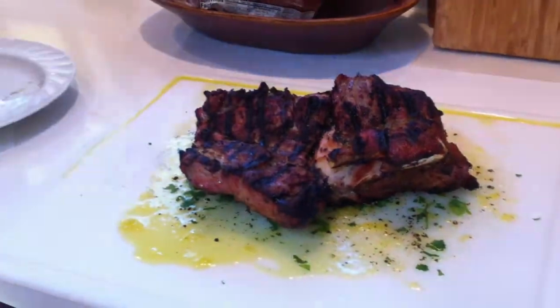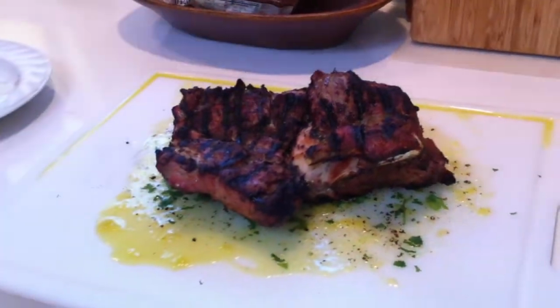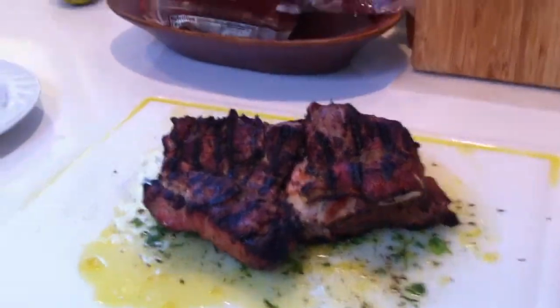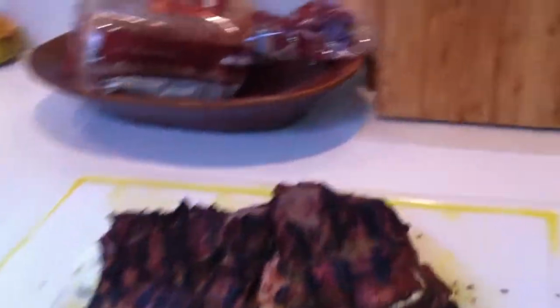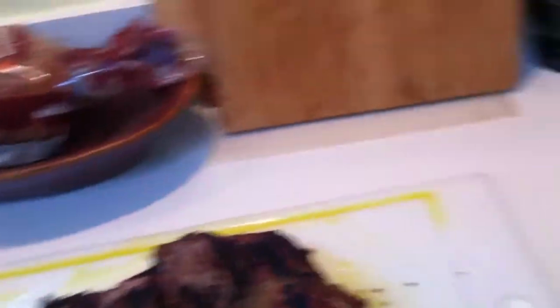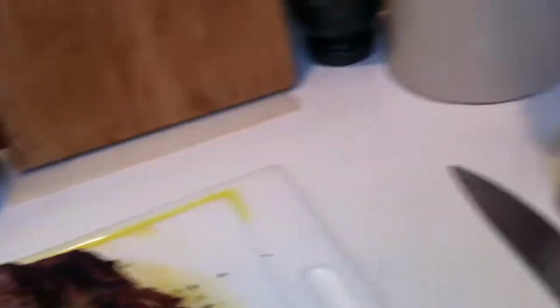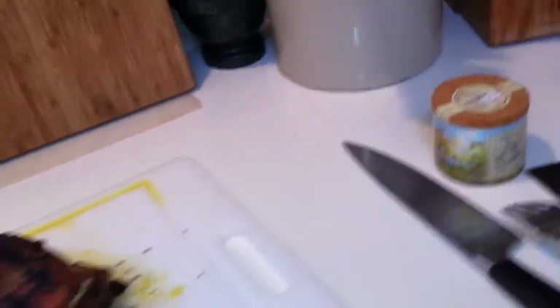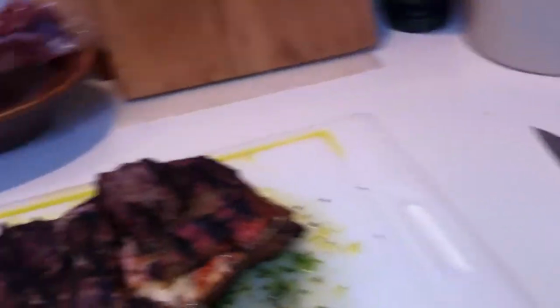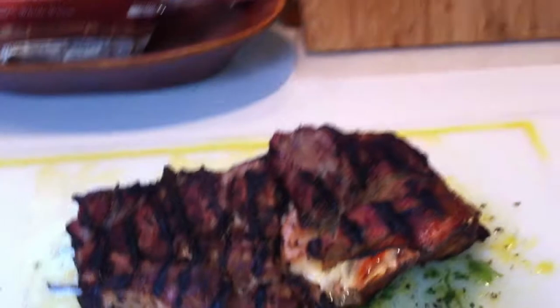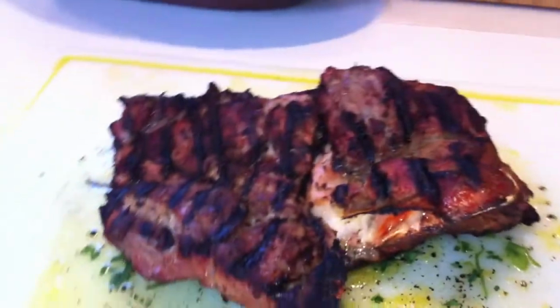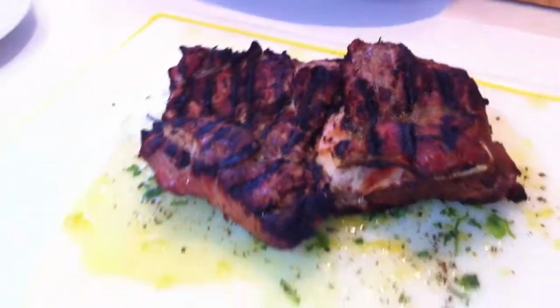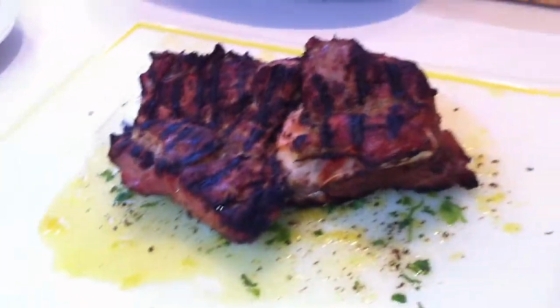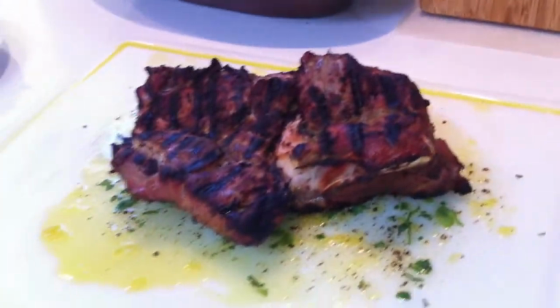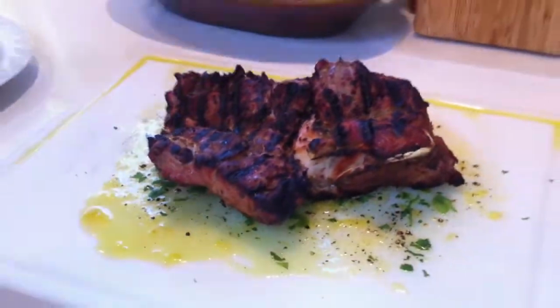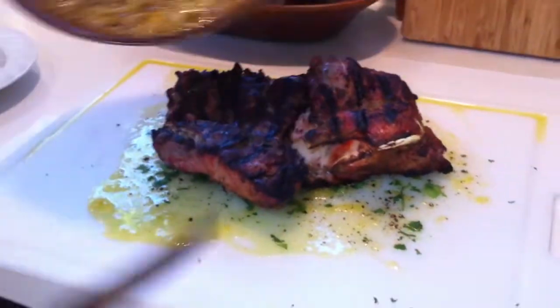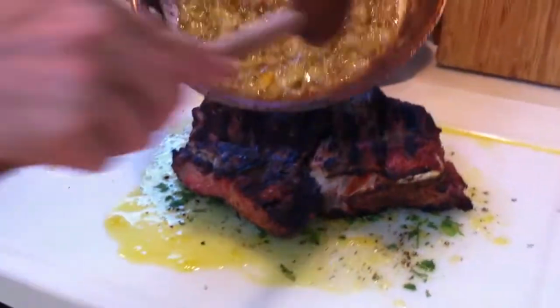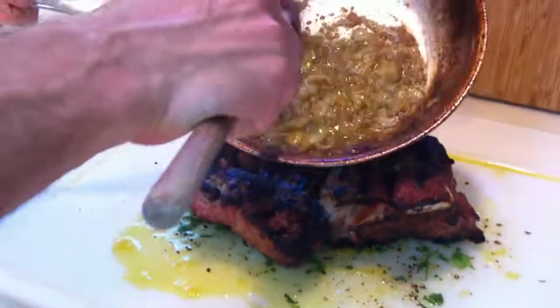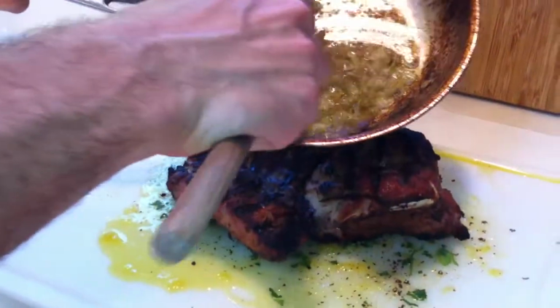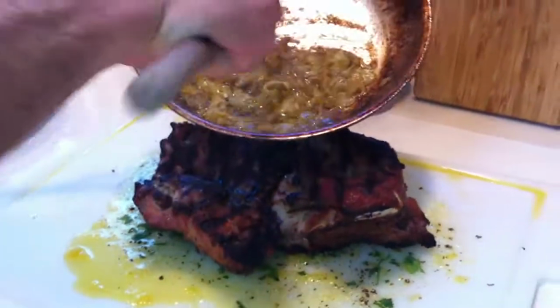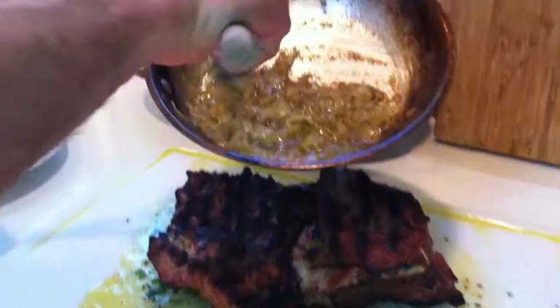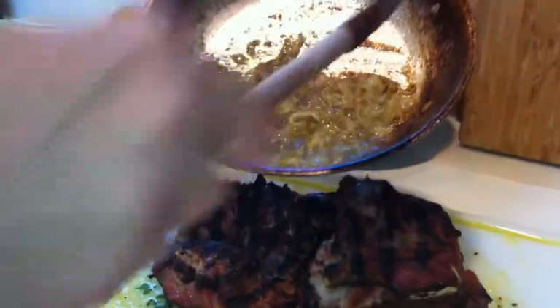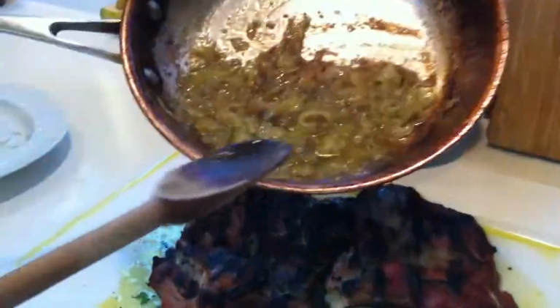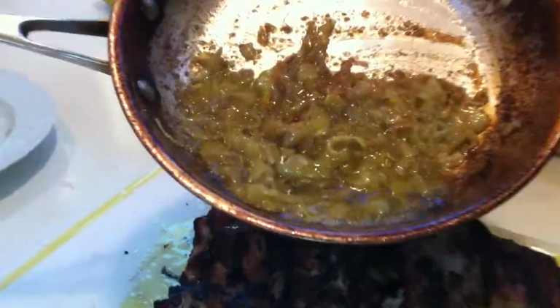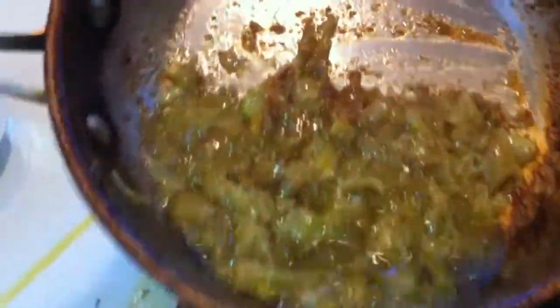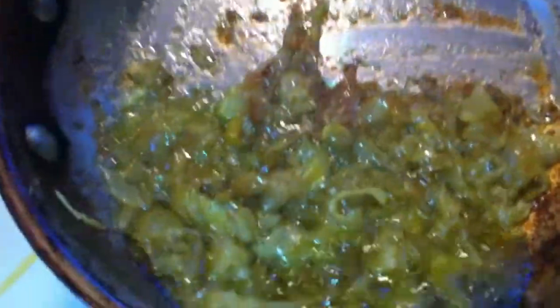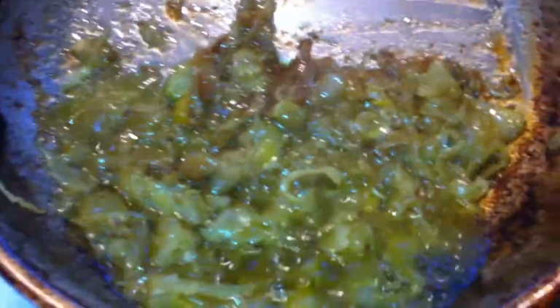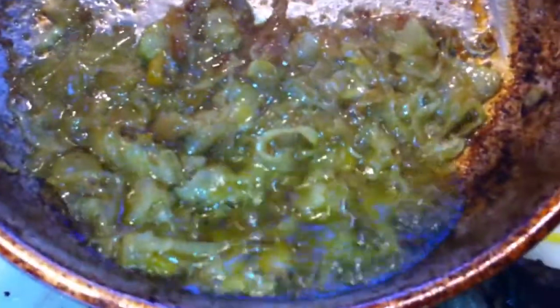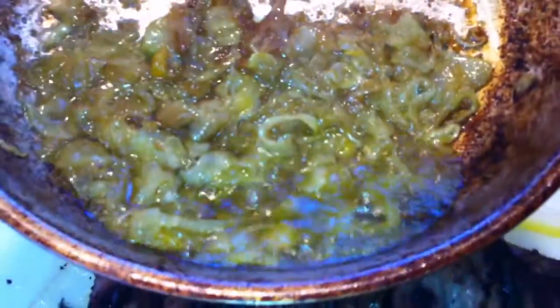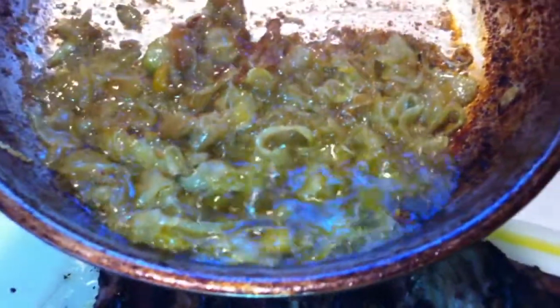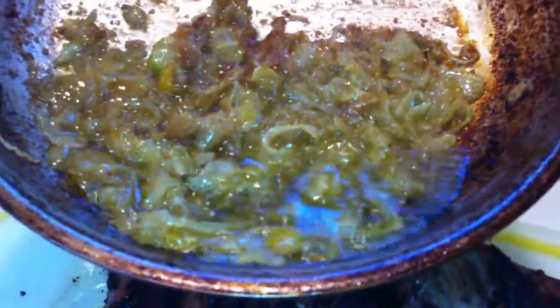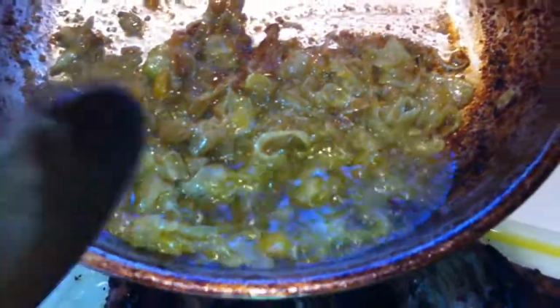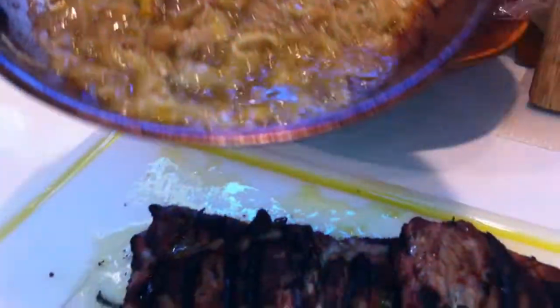This is kind of an Italian dish — it's my own recipe, so I don't know if it's actually really Italian, but it's sort of Italian inspired. This is the marinade, which was the orange juice, the fennel, and then olive oil.